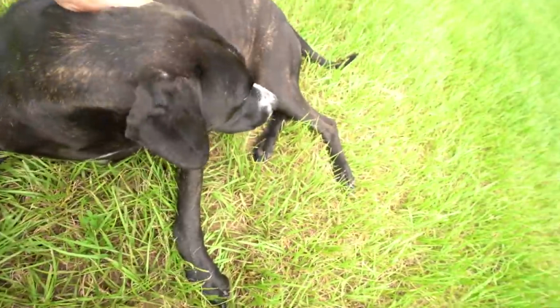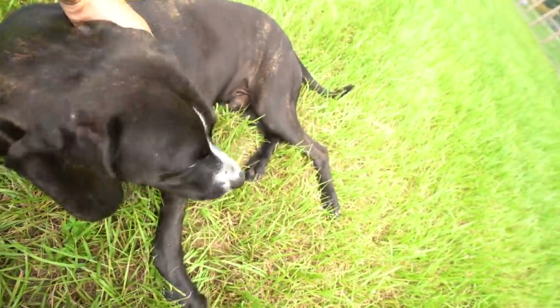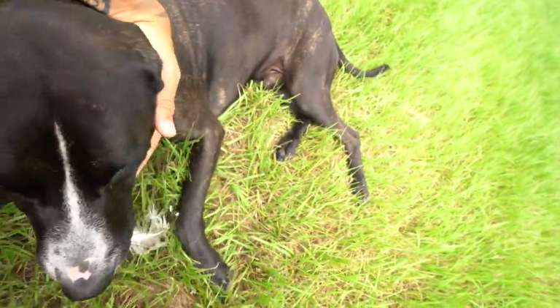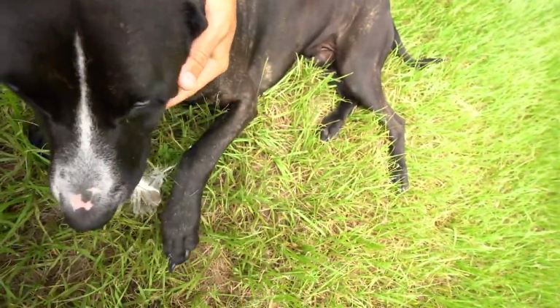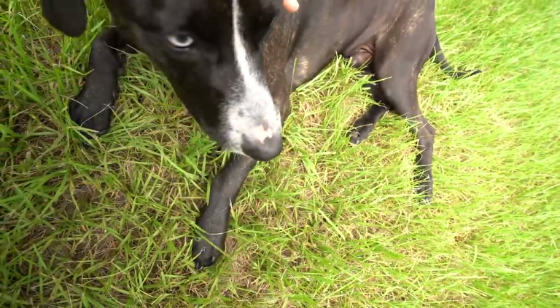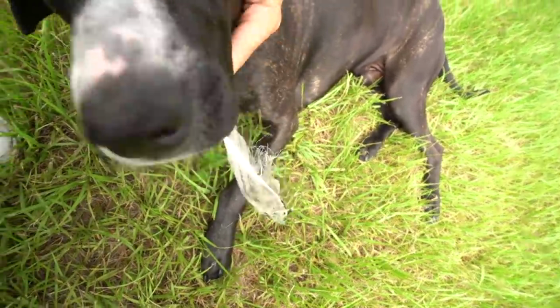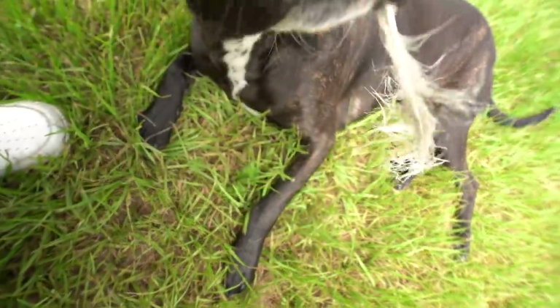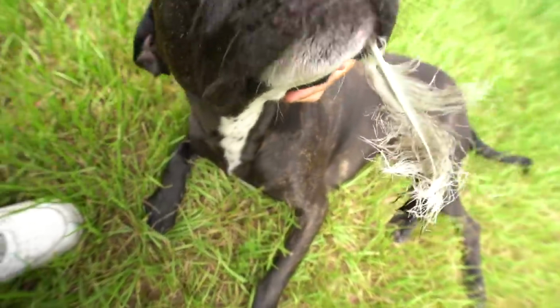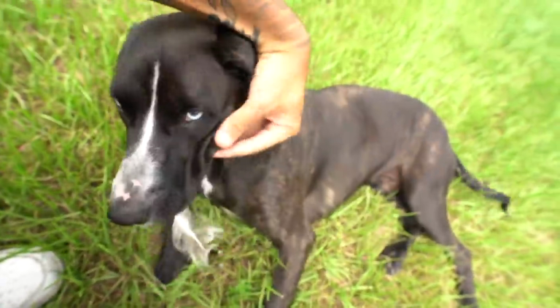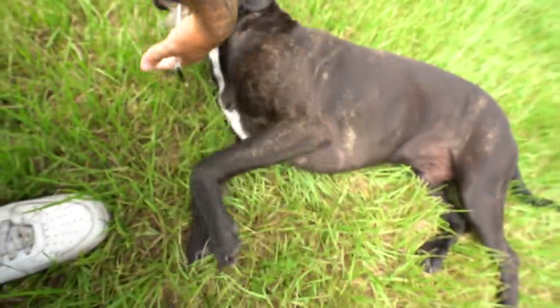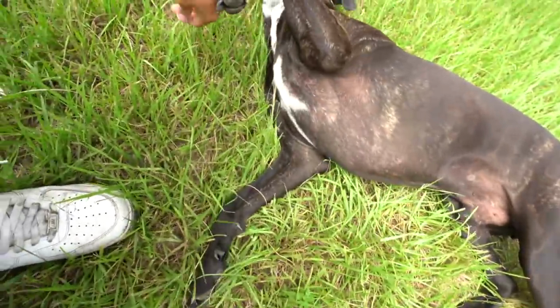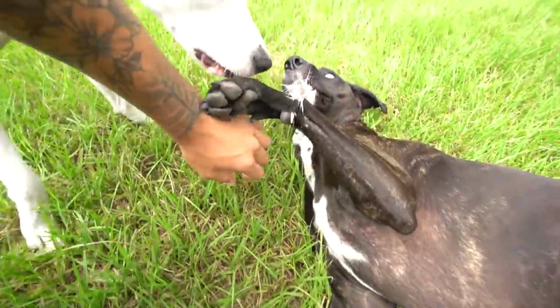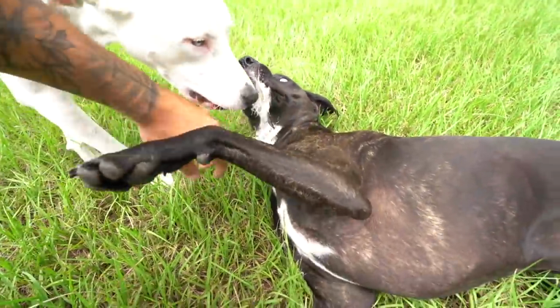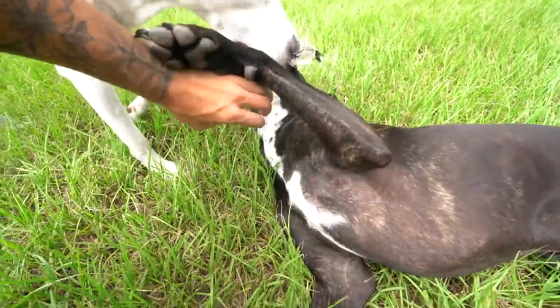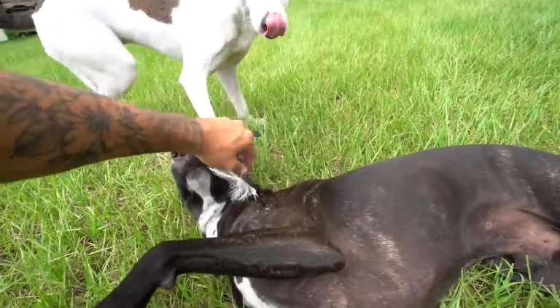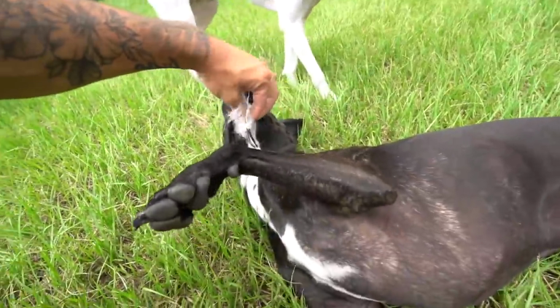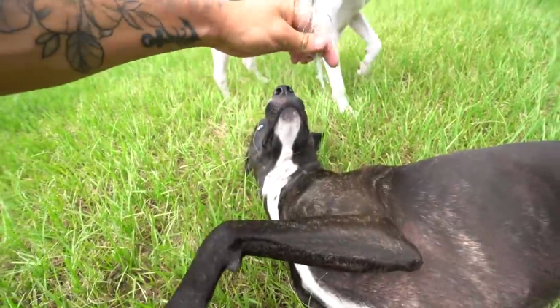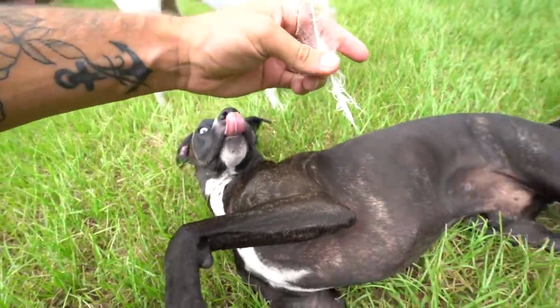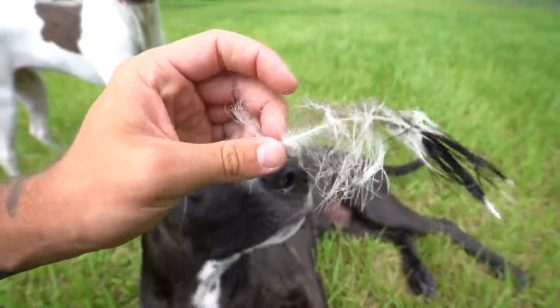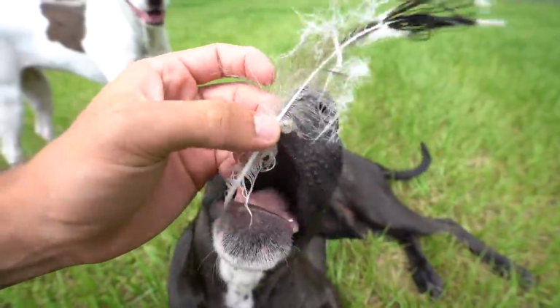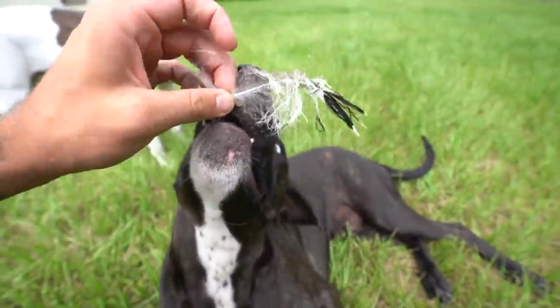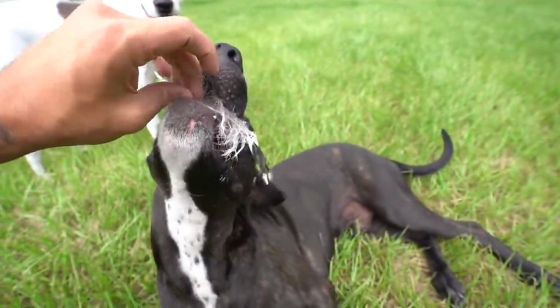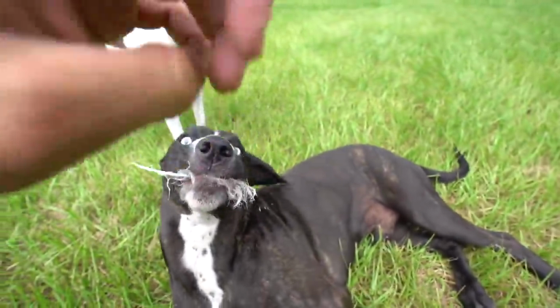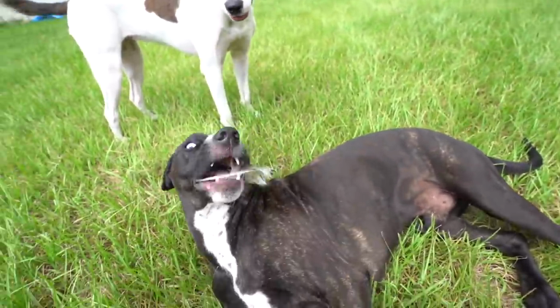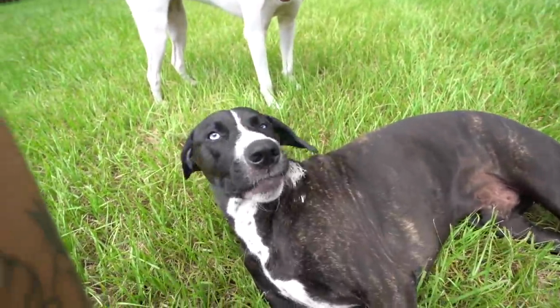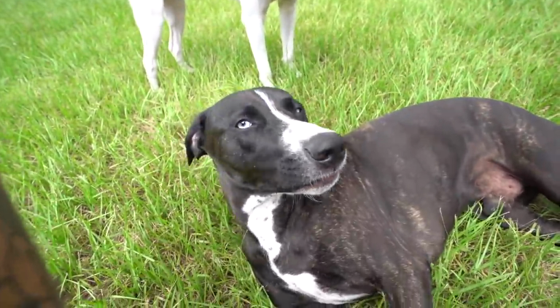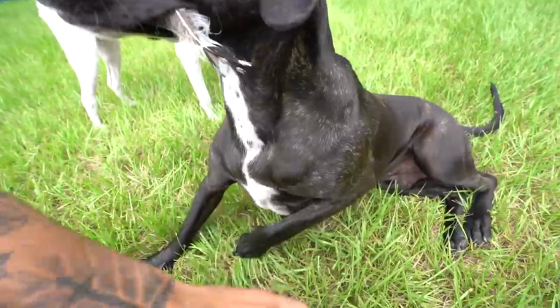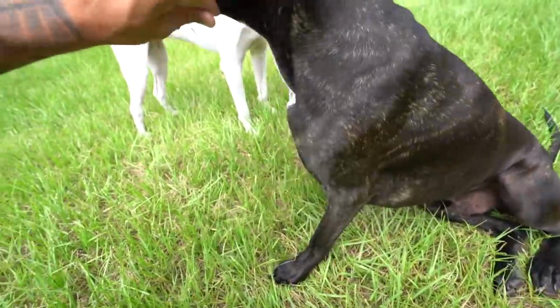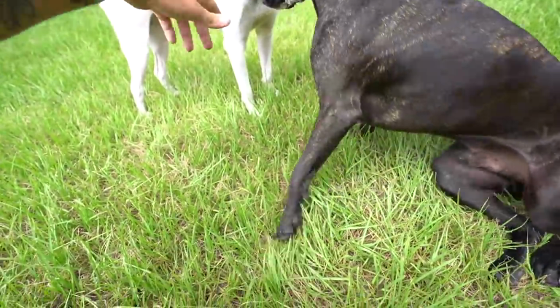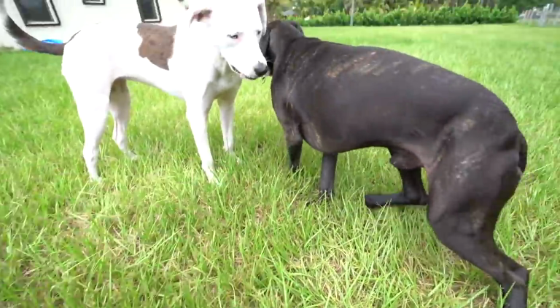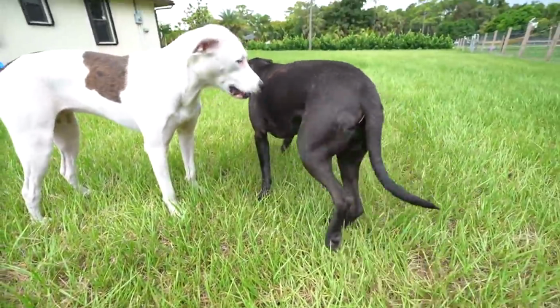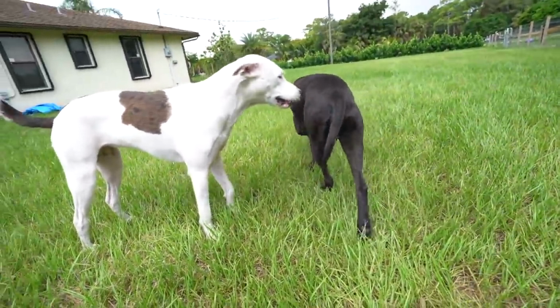What are you chewing on right now actually? You're chewing on one of Suzanne's feathers. What are you doing? Suzanne drops feathers throughout the yard and the dogs love them - they don't eat them fully but they just chew on them.